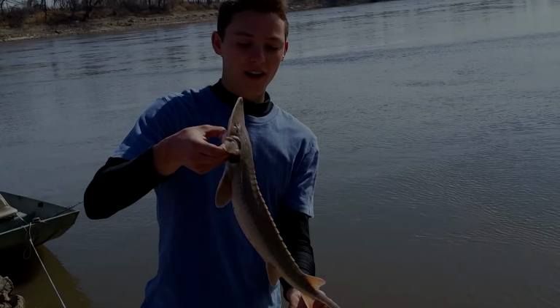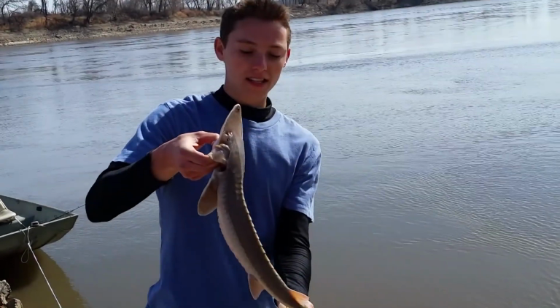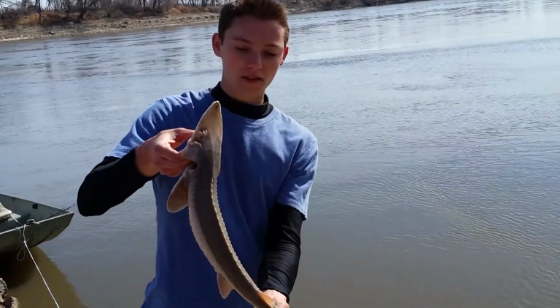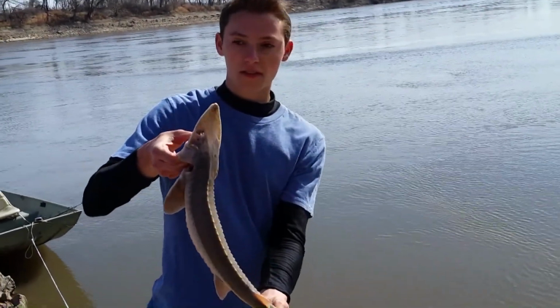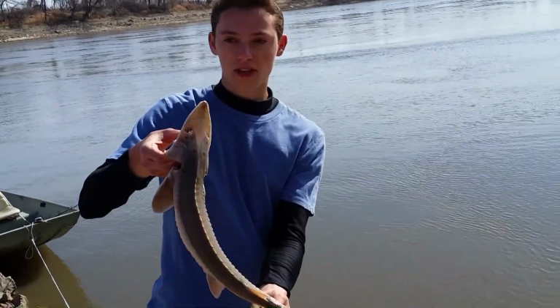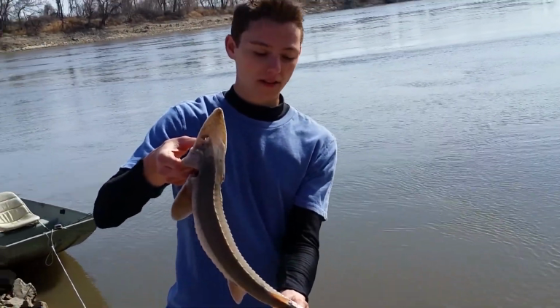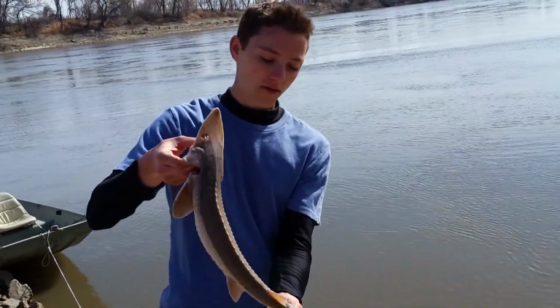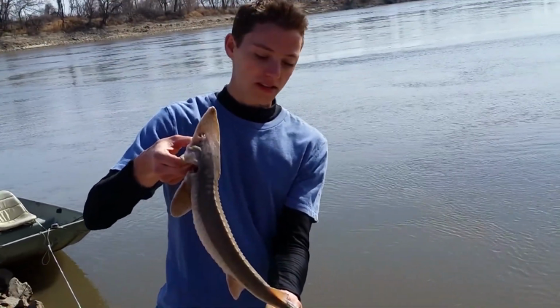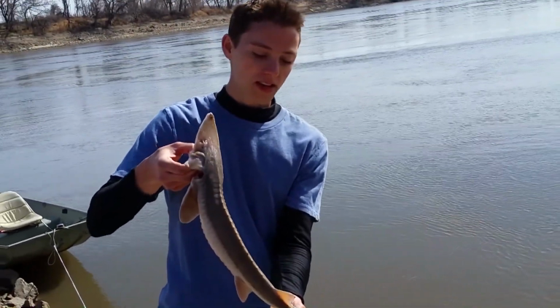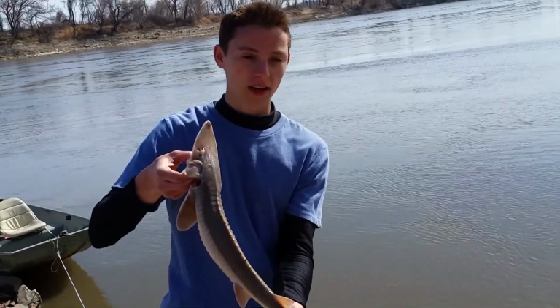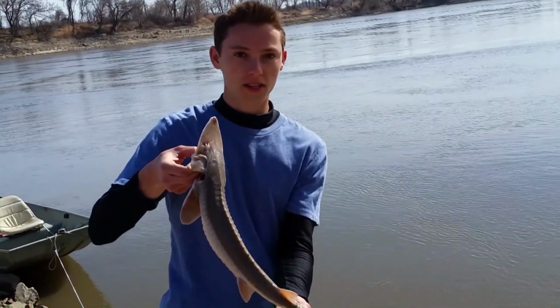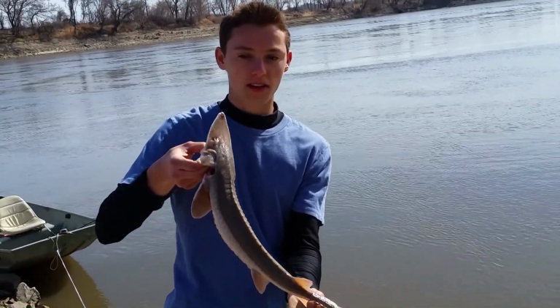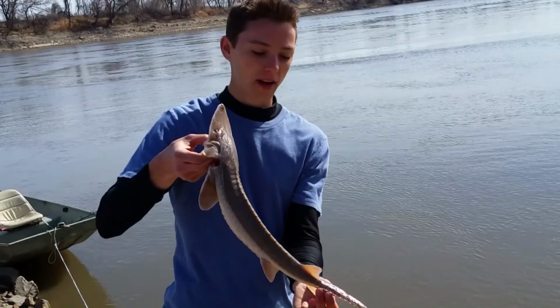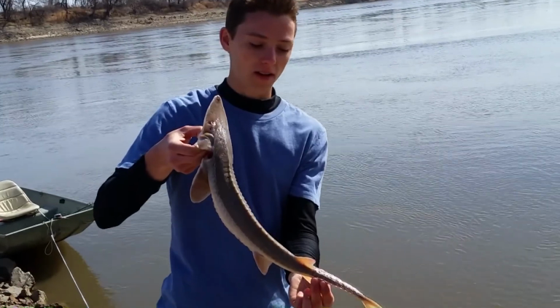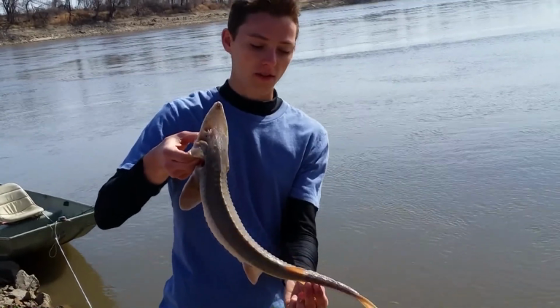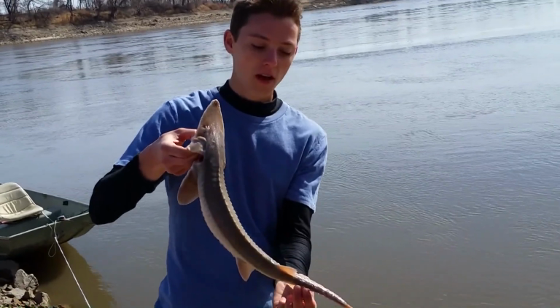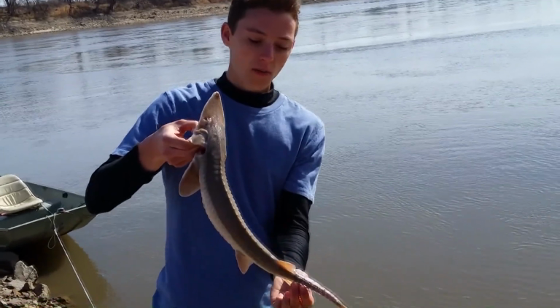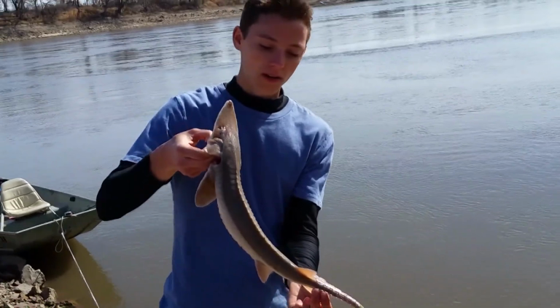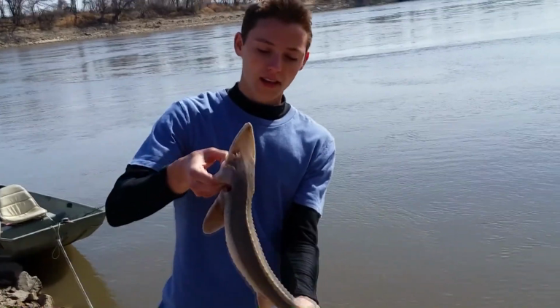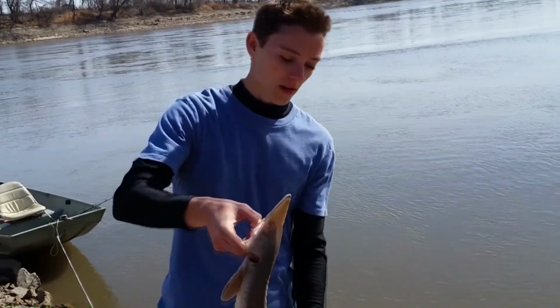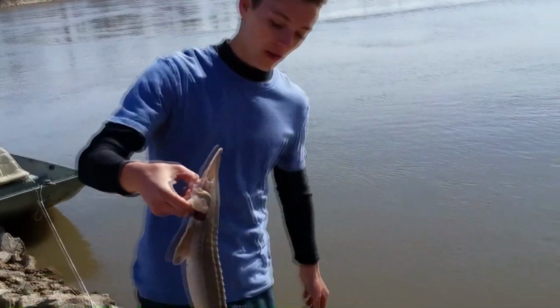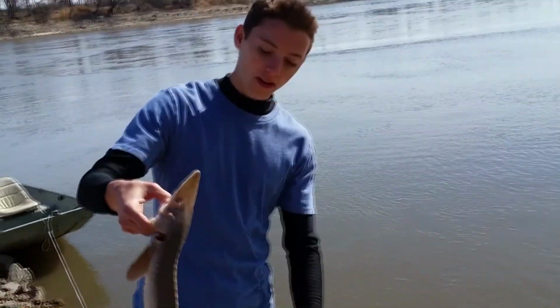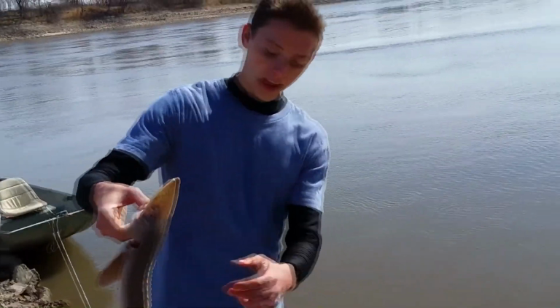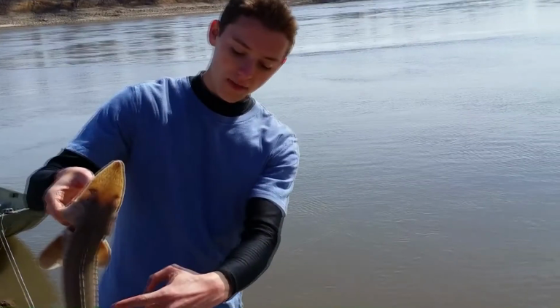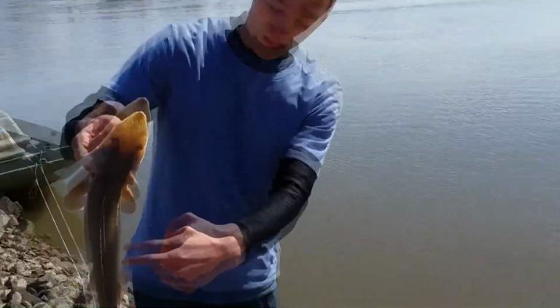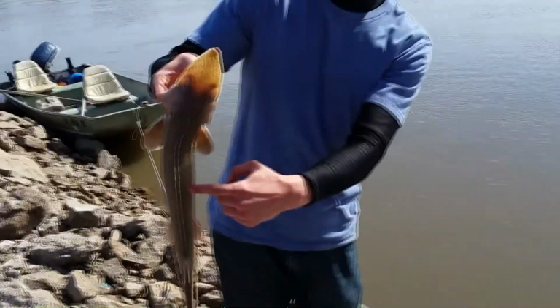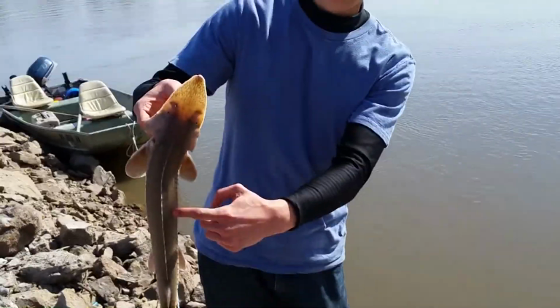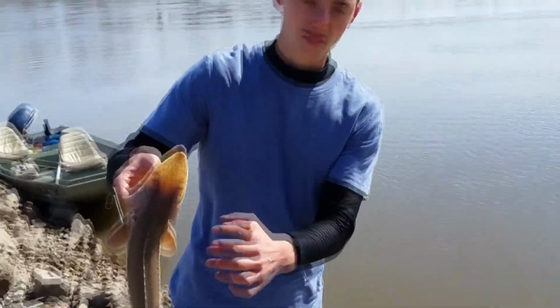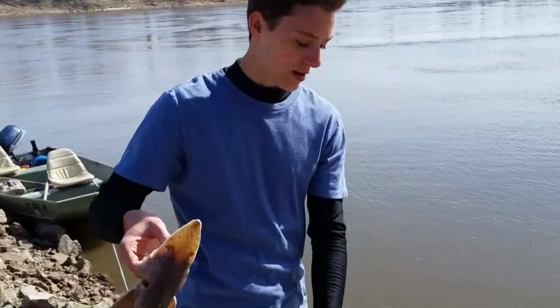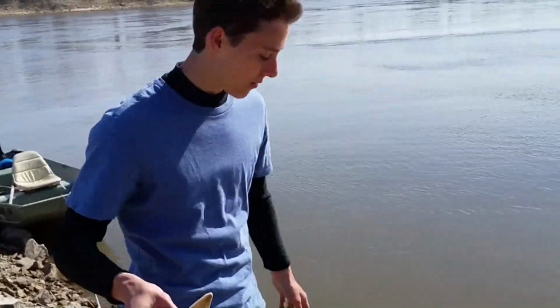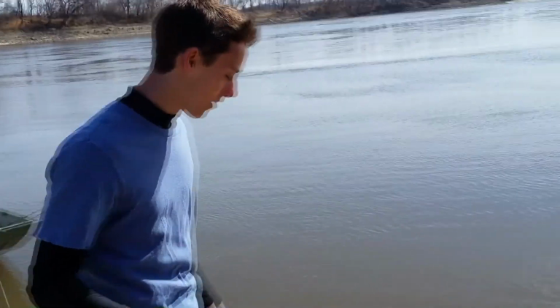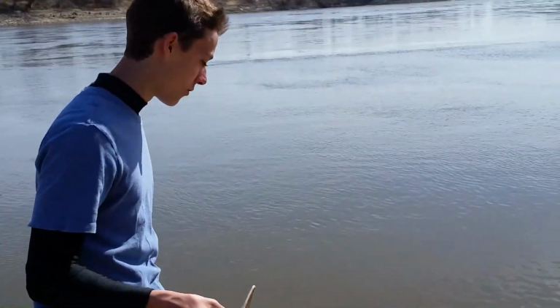Alright guys, here's a little shovel-nose sturgeon I caught. I'm going to go ahead and release them. These guys get pretty active in the spring — they kind of migrate around in the Missouri River. You've got to be really careful handling them because there are a lot of spines on his back, and those things are razor sharp and they'll cut your hand right open.